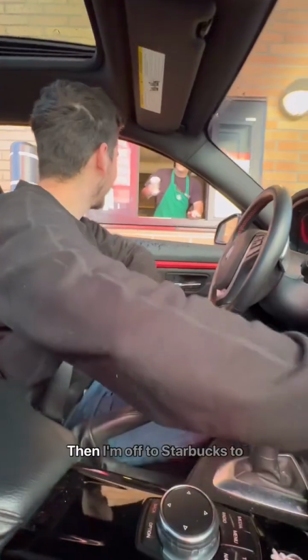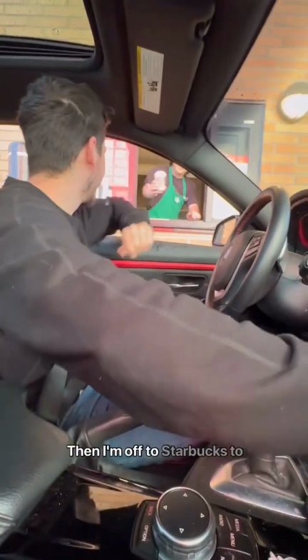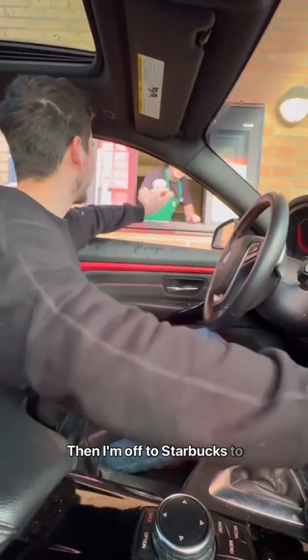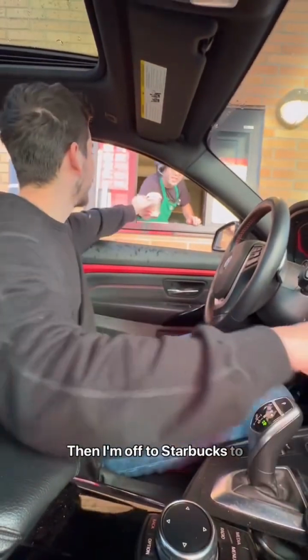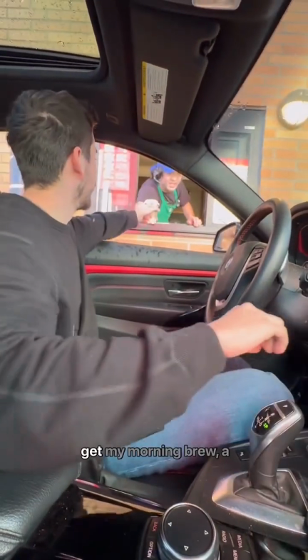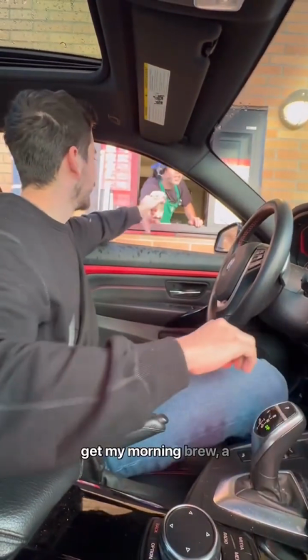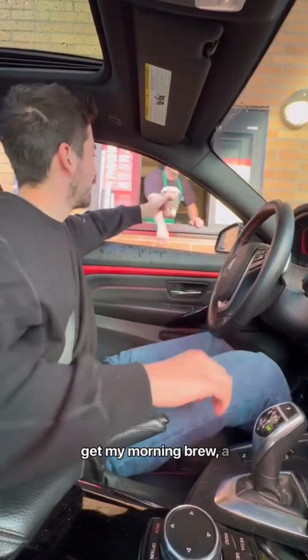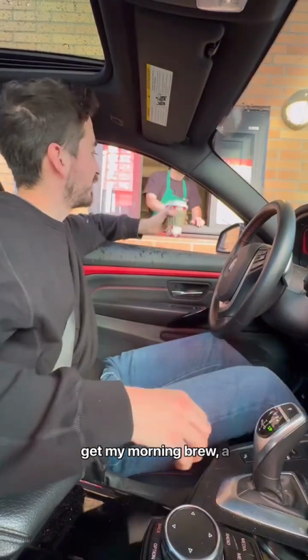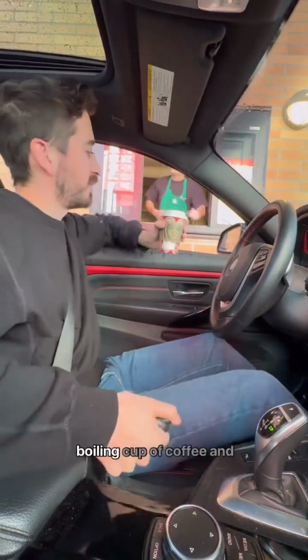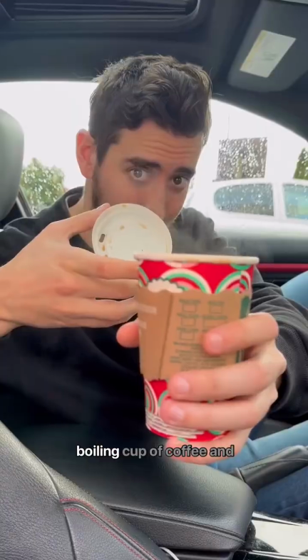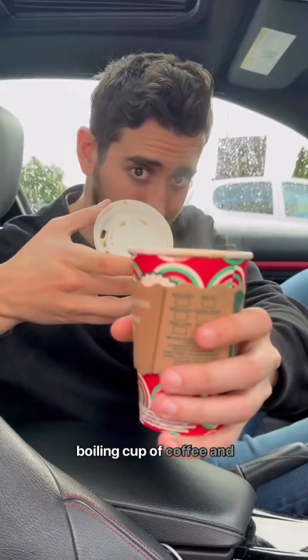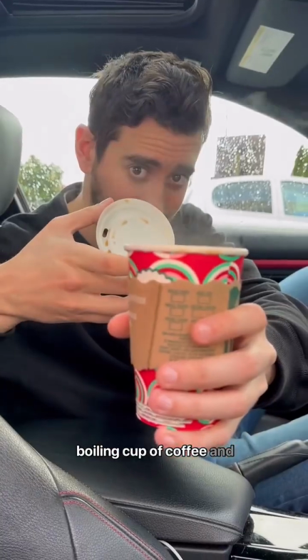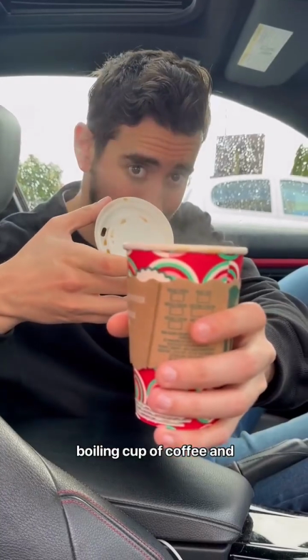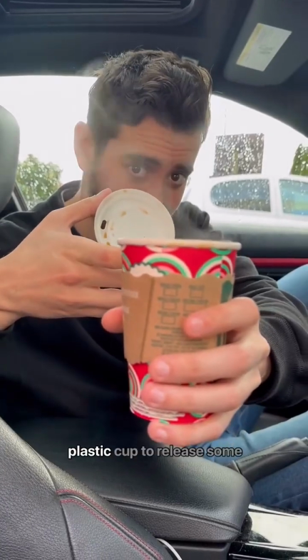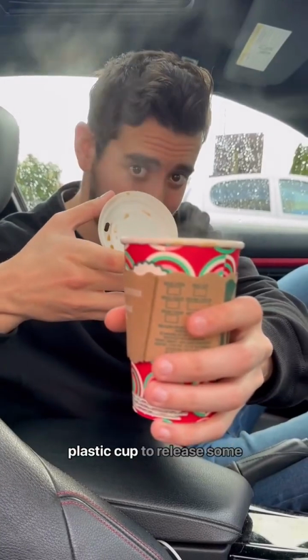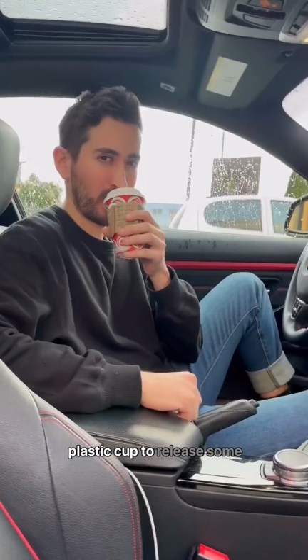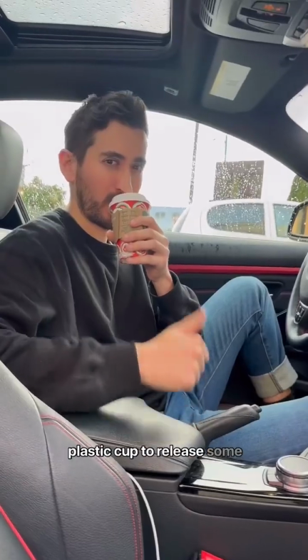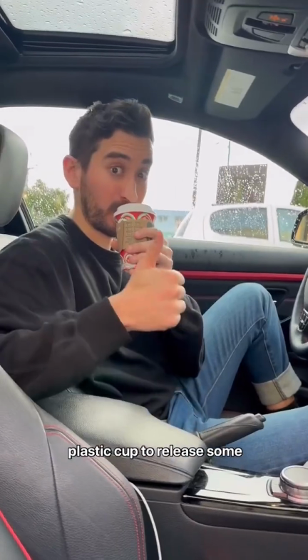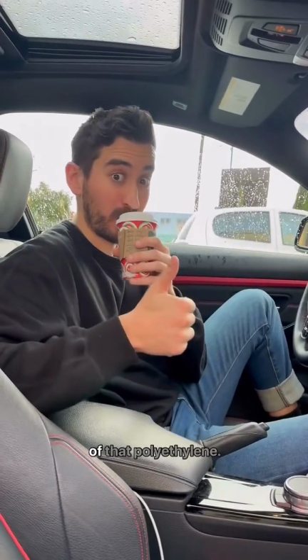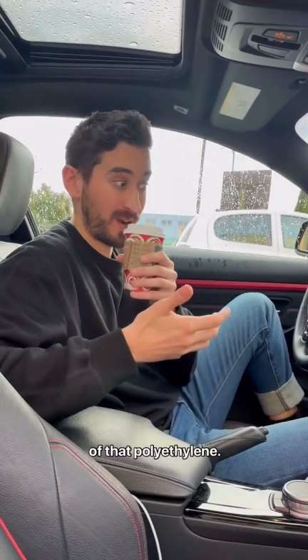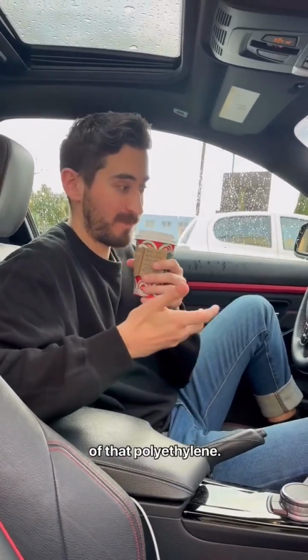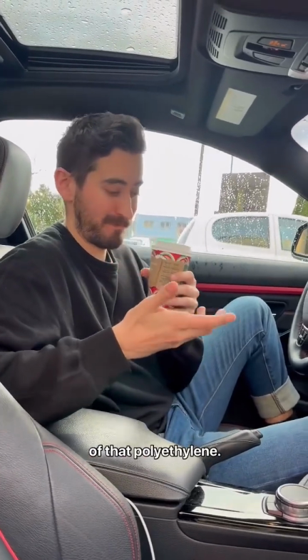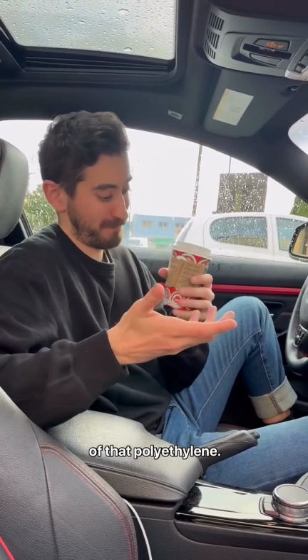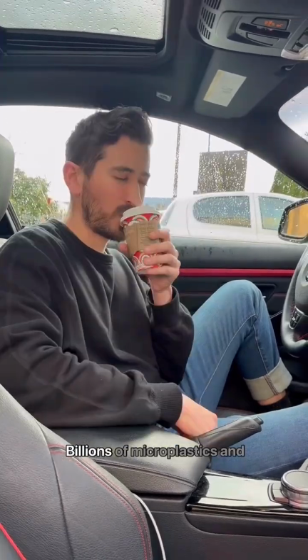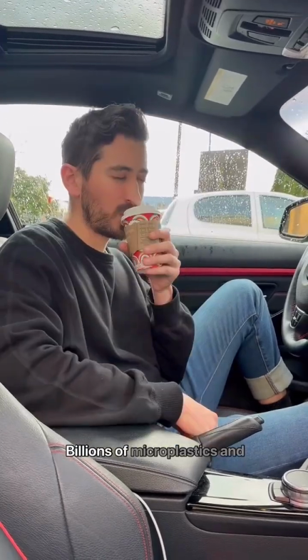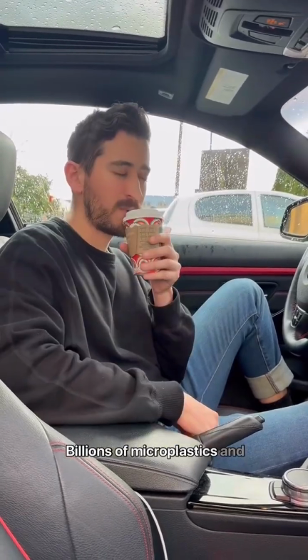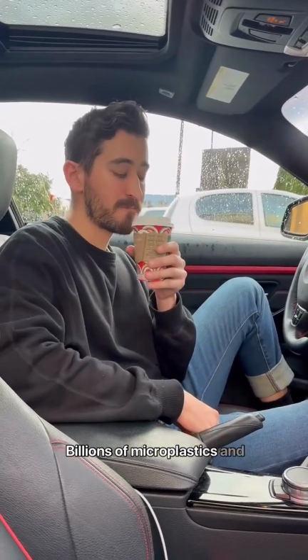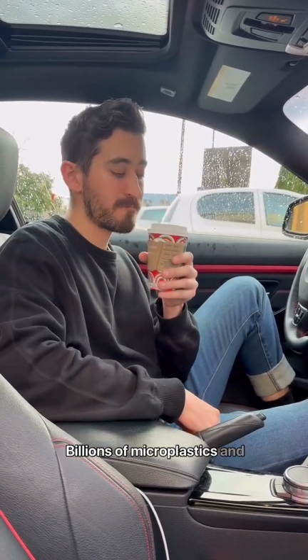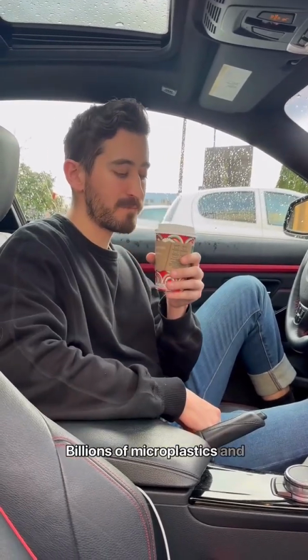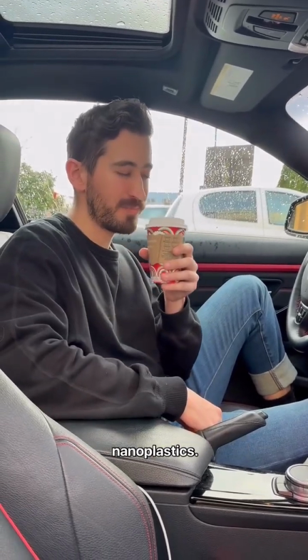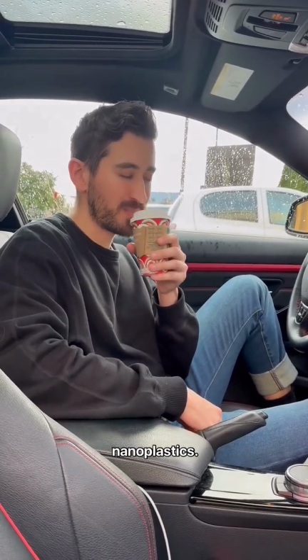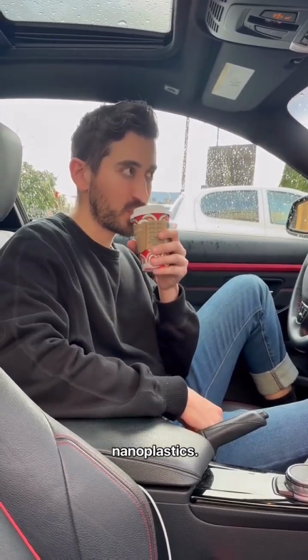Then I'm off to Starbucks to get my morning brew — a boiling cup of coffee in a plastic cup to release some of that polyethylene, billions of microplastics and nanoplastics.